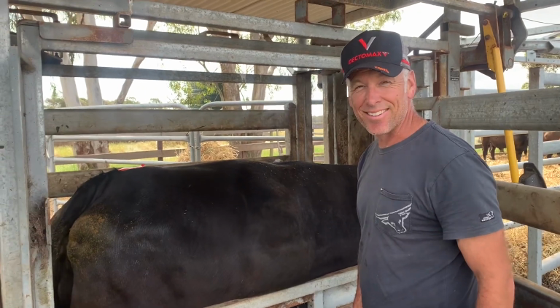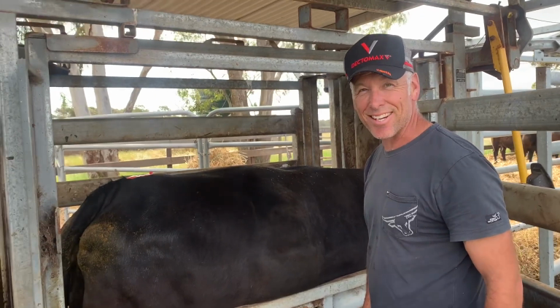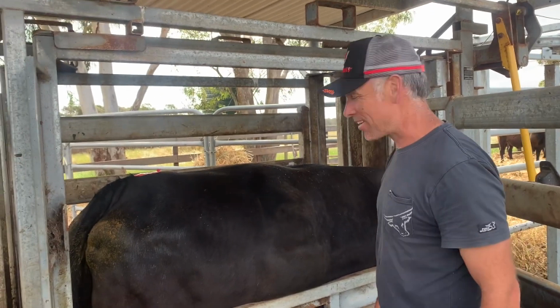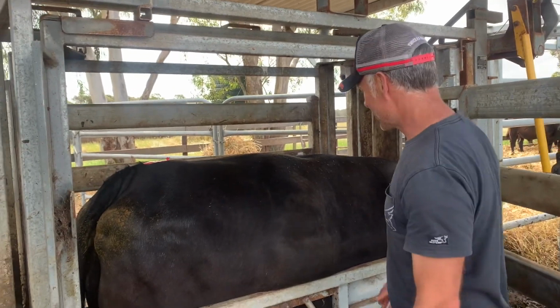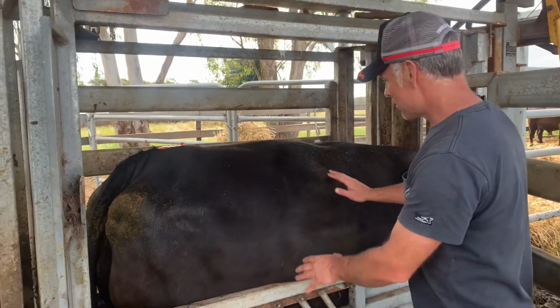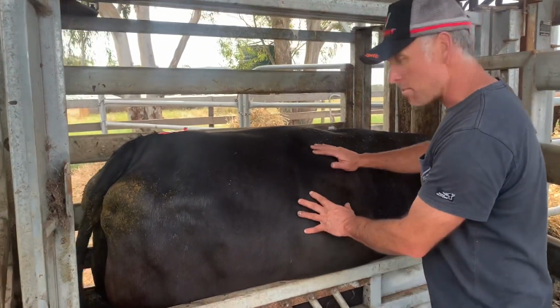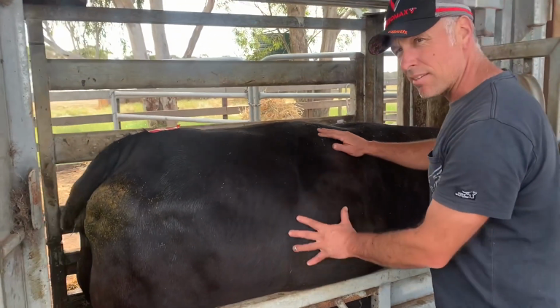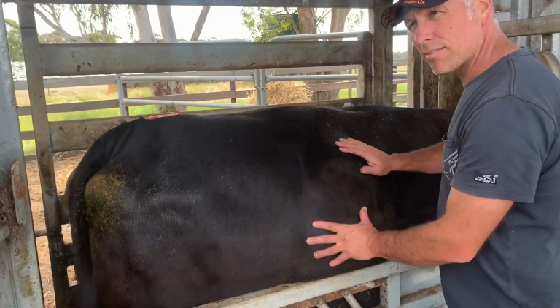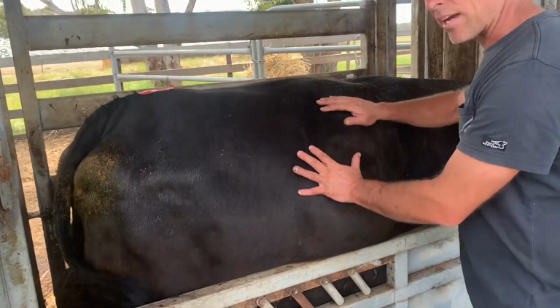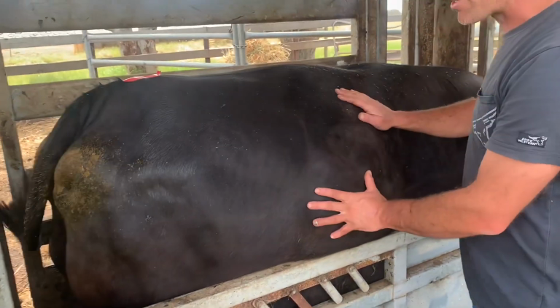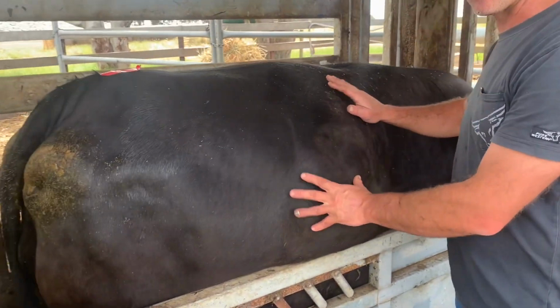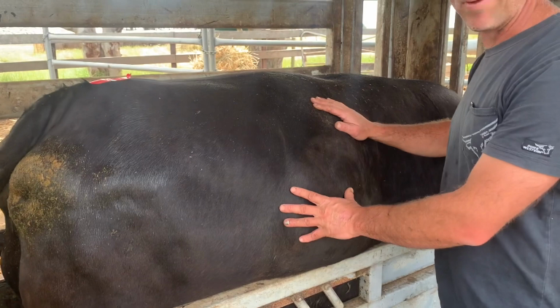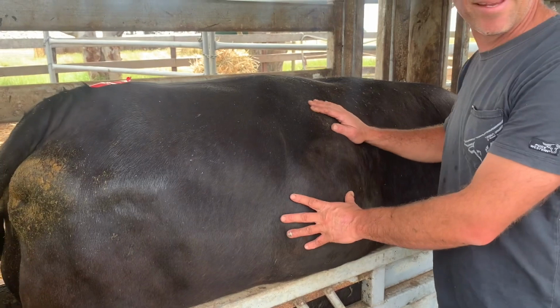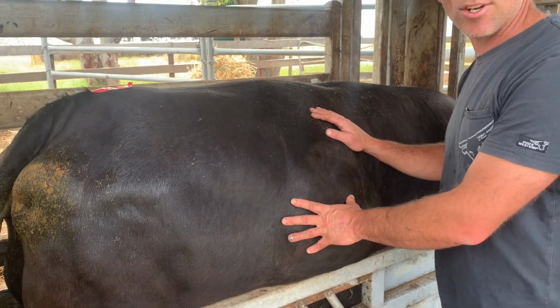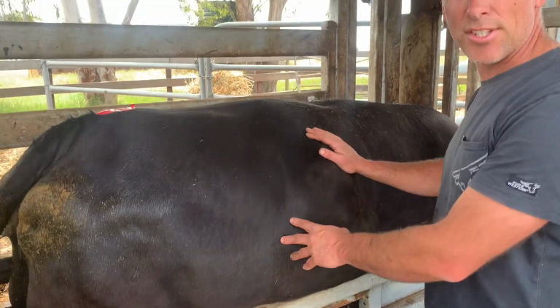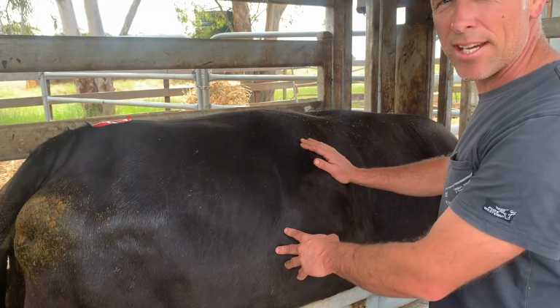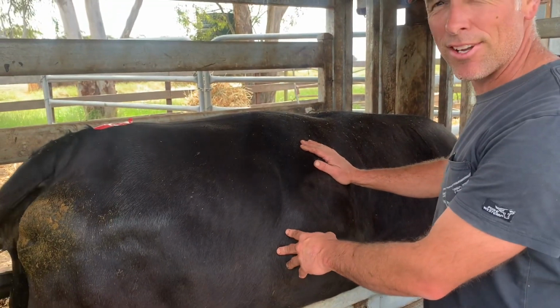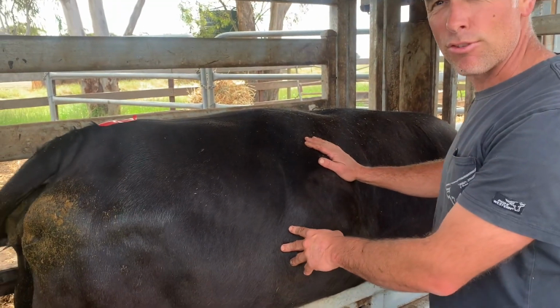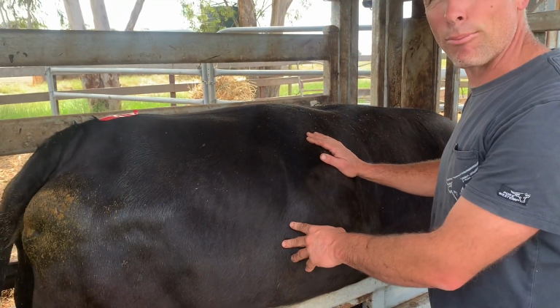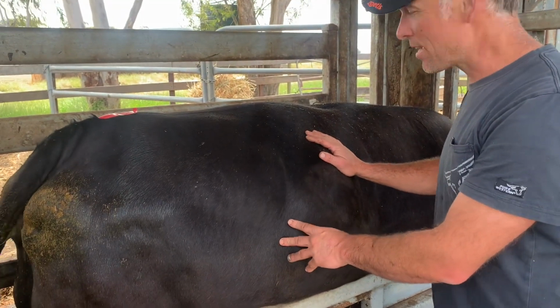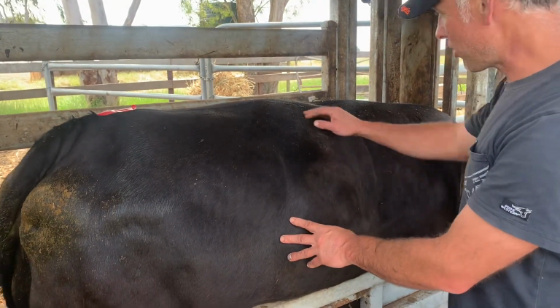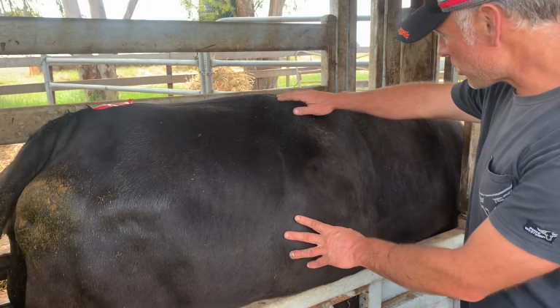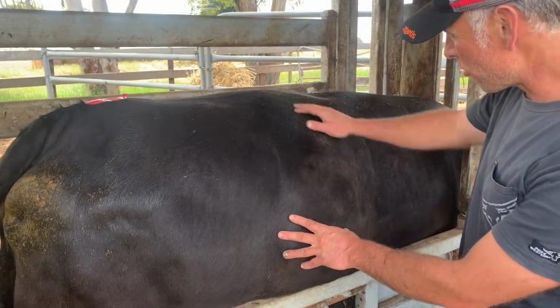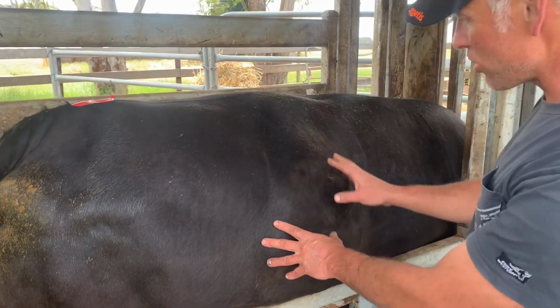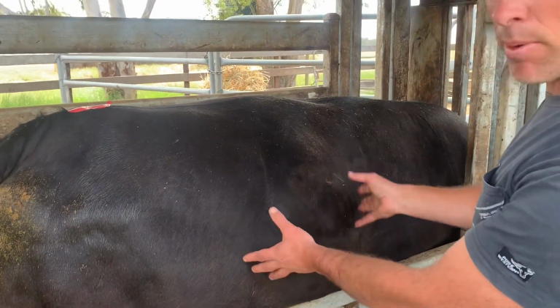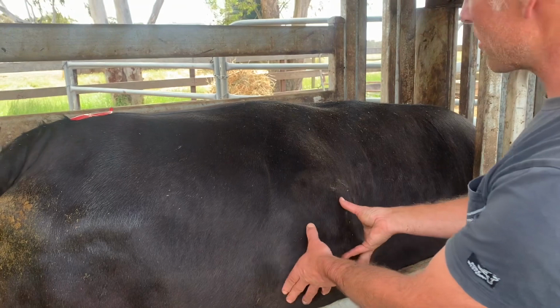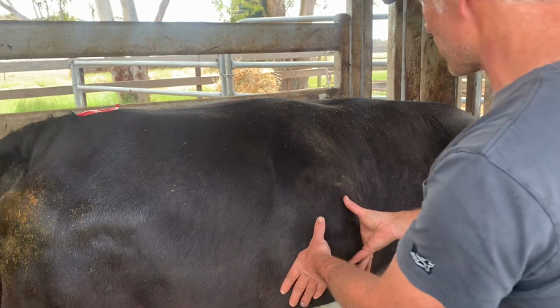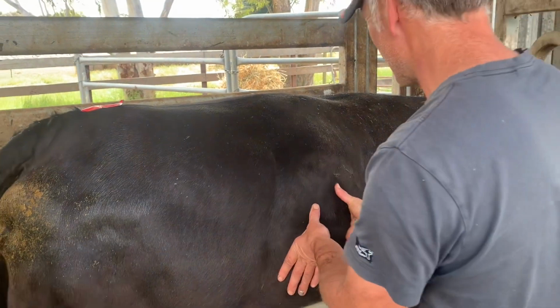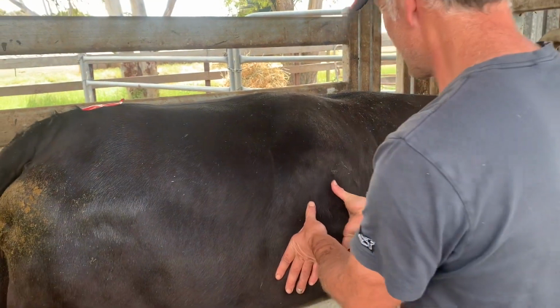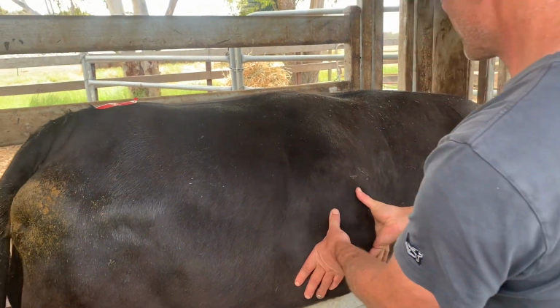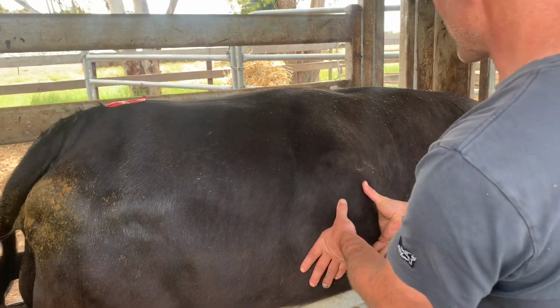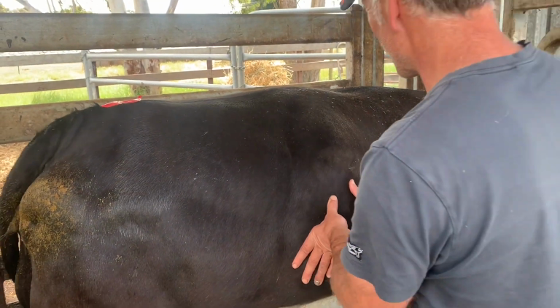Dude, check this one out. Same deal, banging her hips because they're just so big. These yards are designed for cows that are not so big. Have a look at this so you can see it through here. This doesn't bother her — we just want you to see that fluid wave.